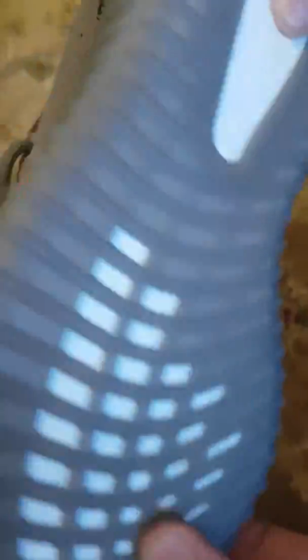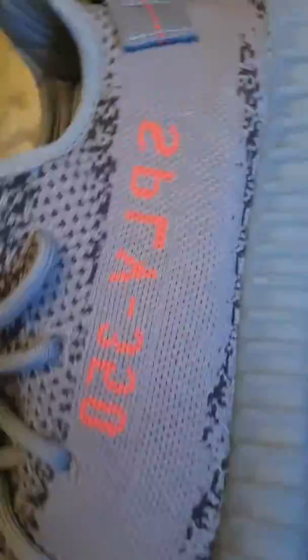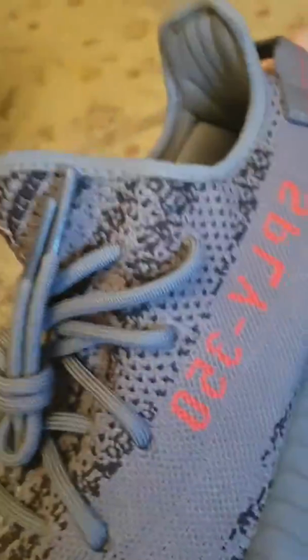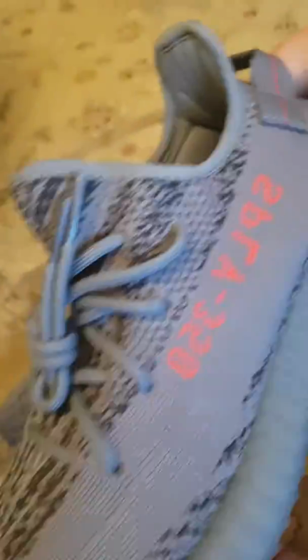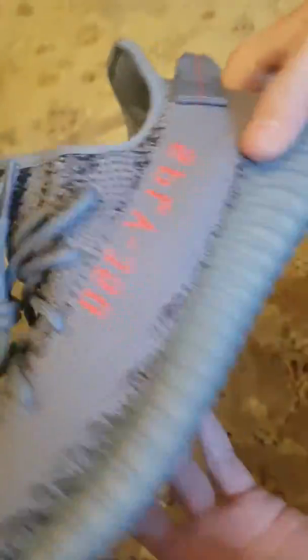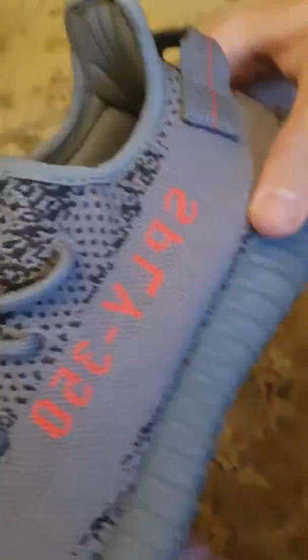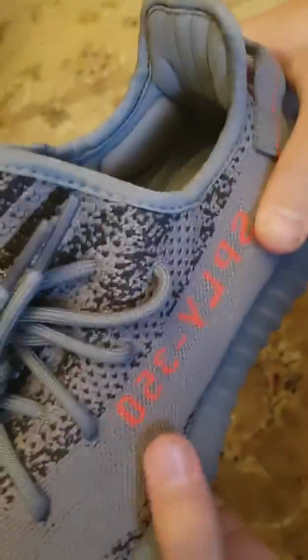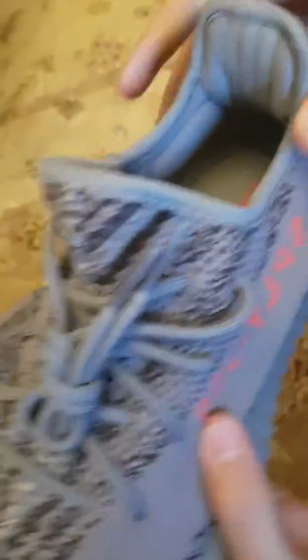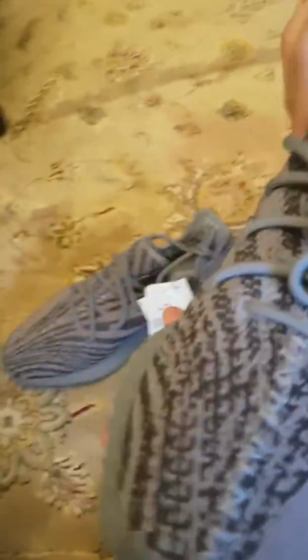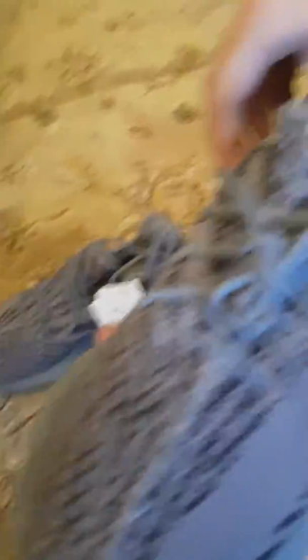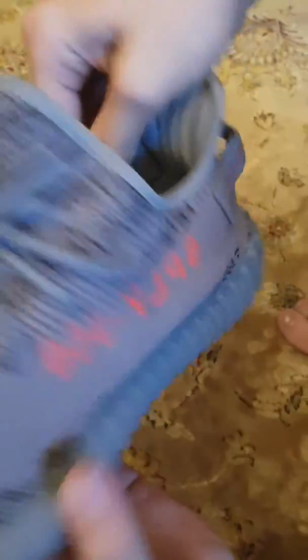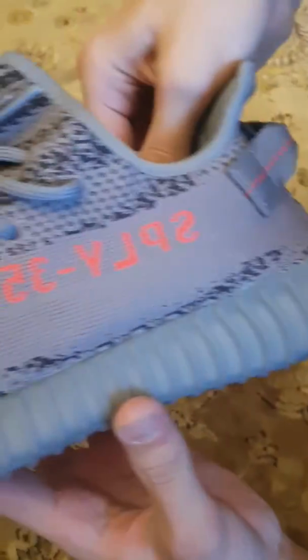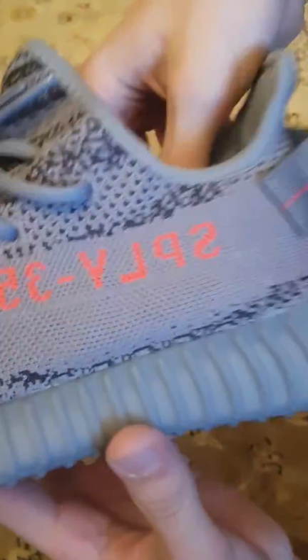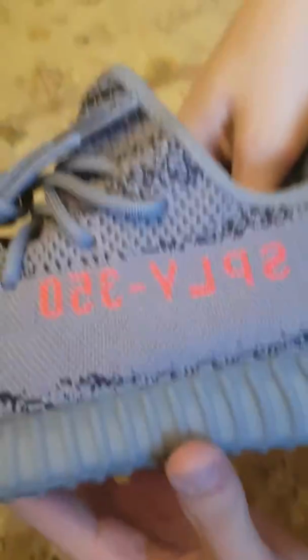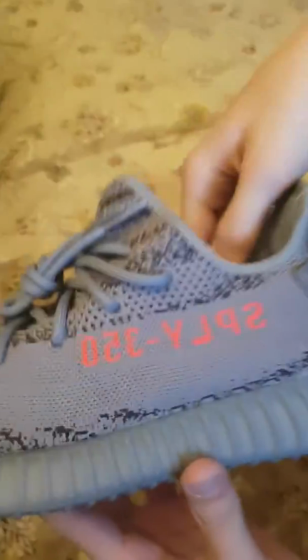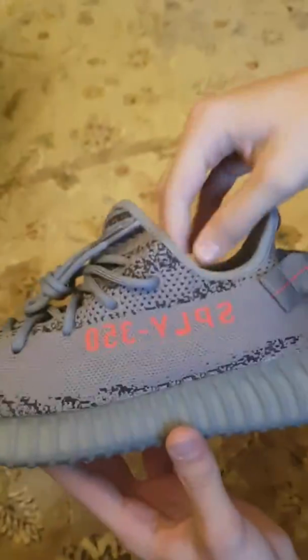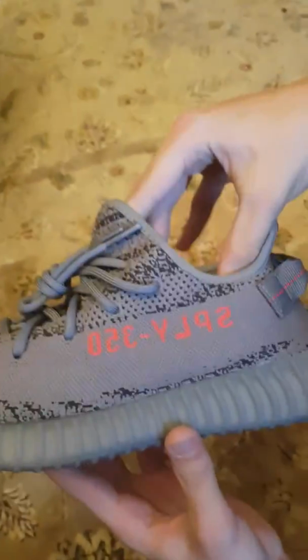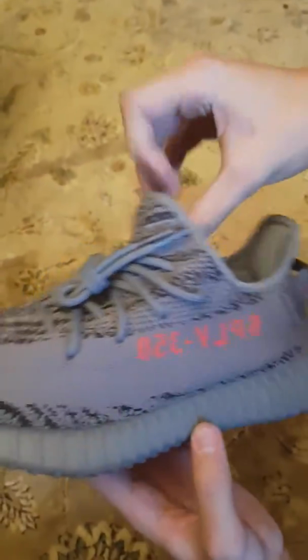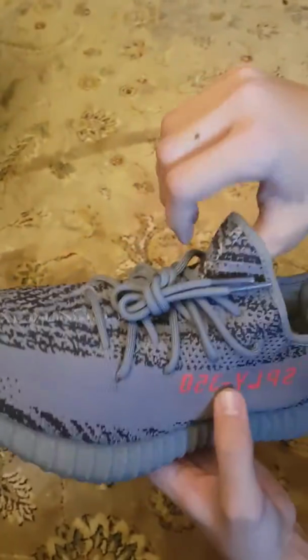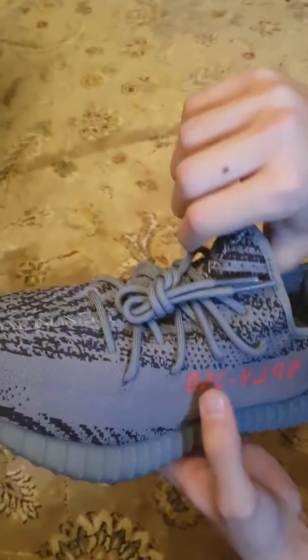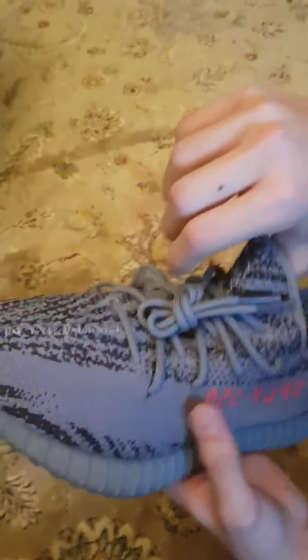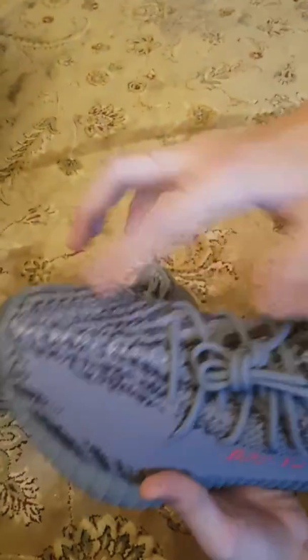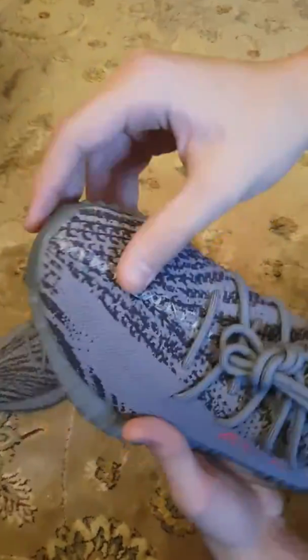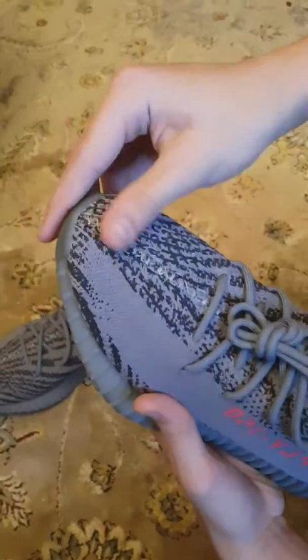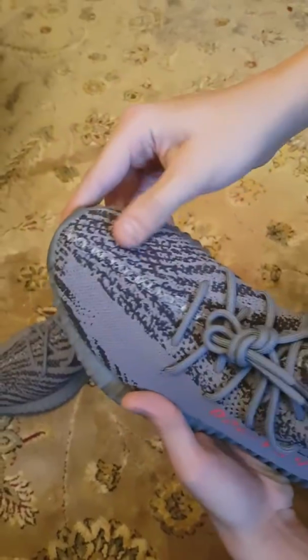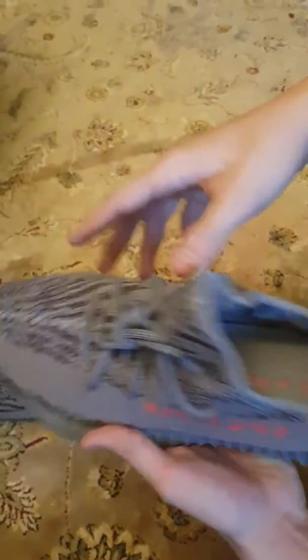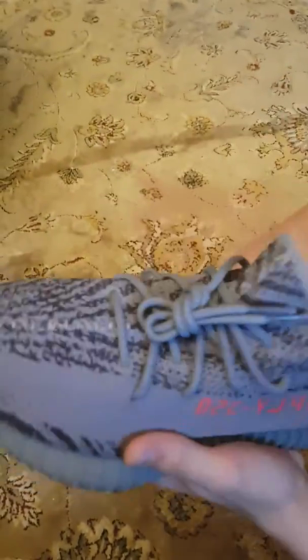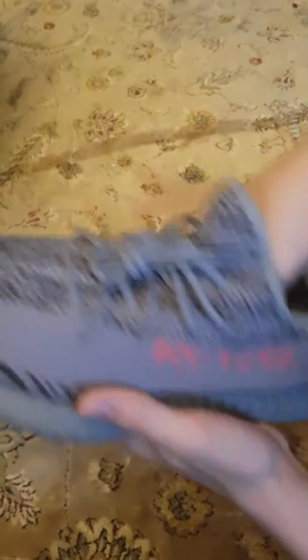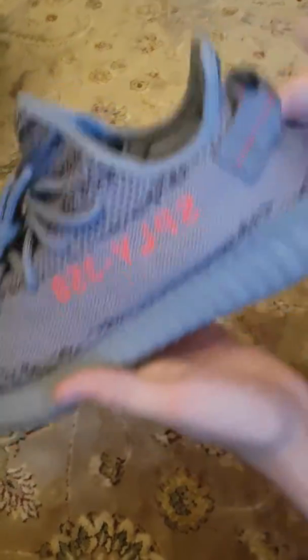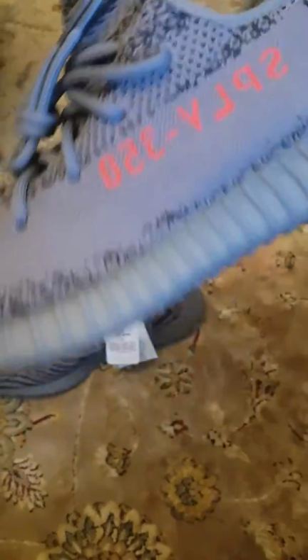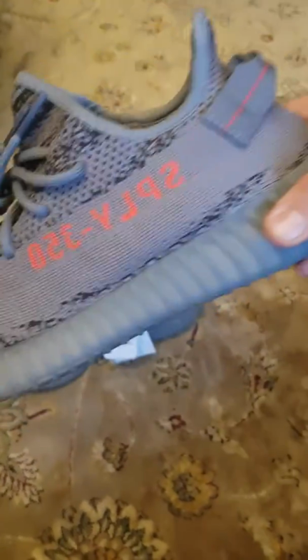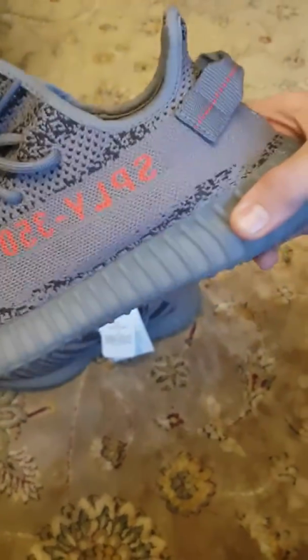Overall I like this shoe a lot. I believe the resale value won't be as high as the 1.0 because of the amount of quantities released, but overall it's a really nice shoe. Stitching is fine, it really looks good.